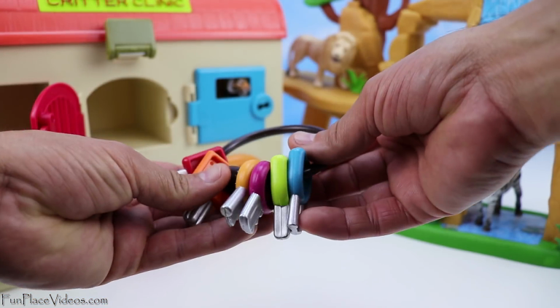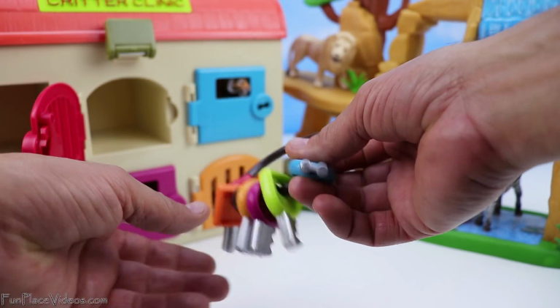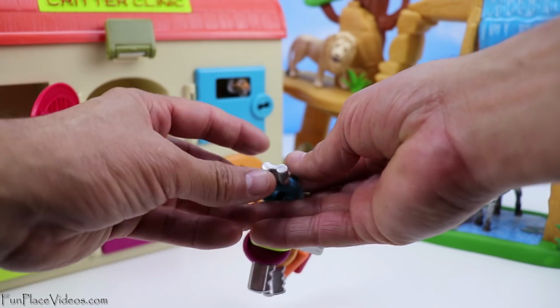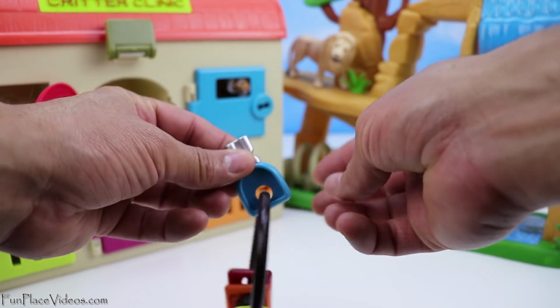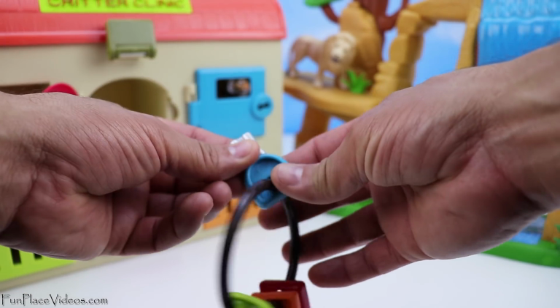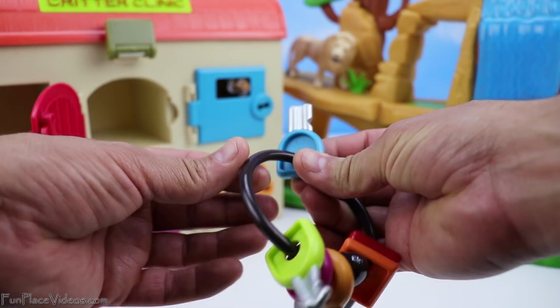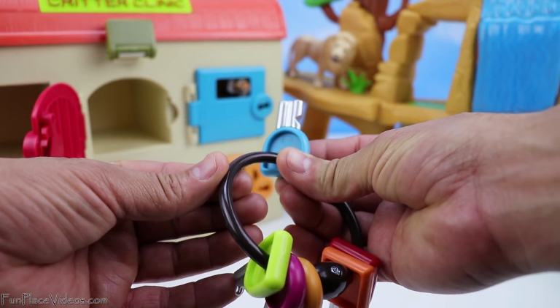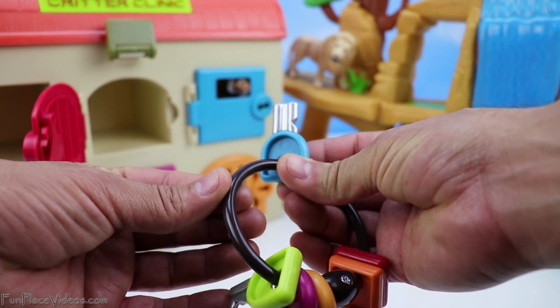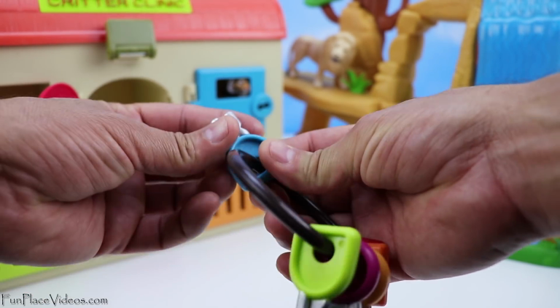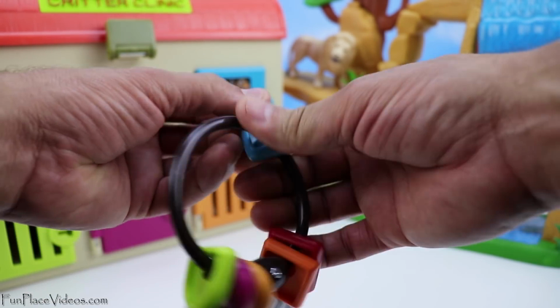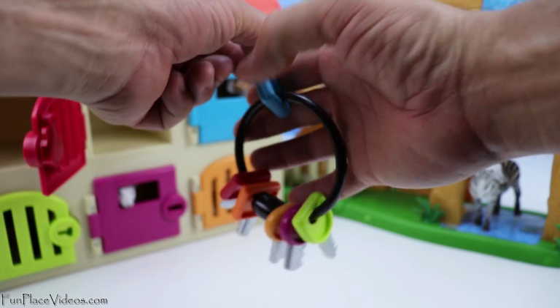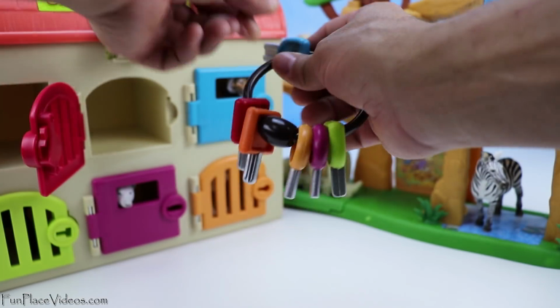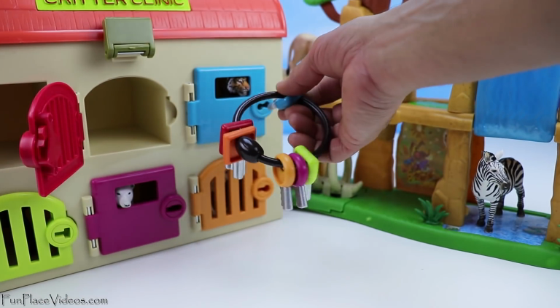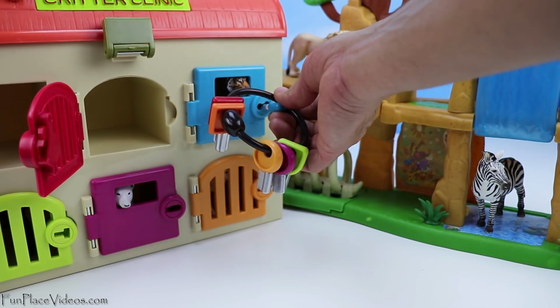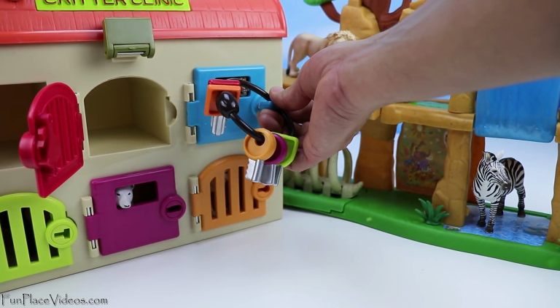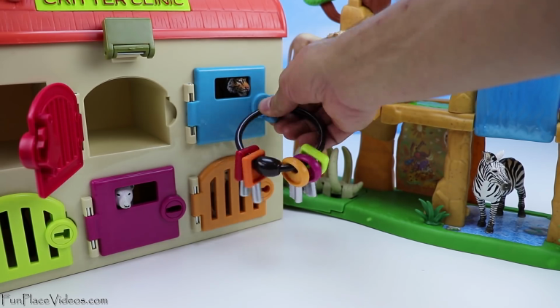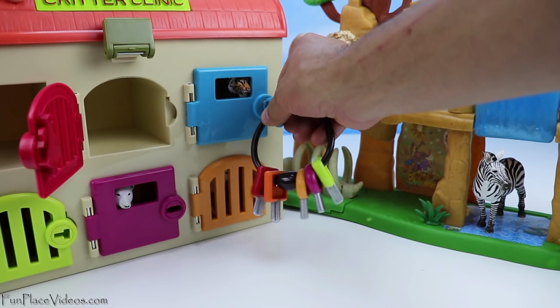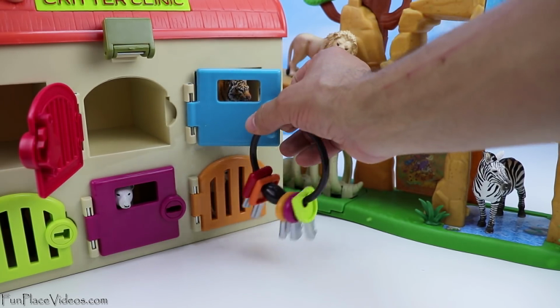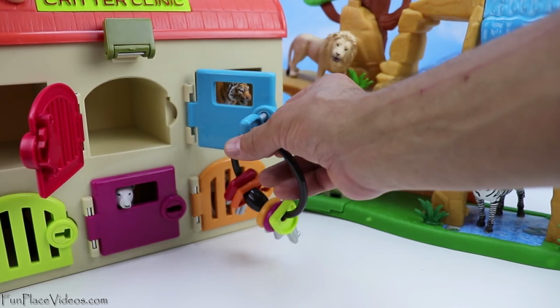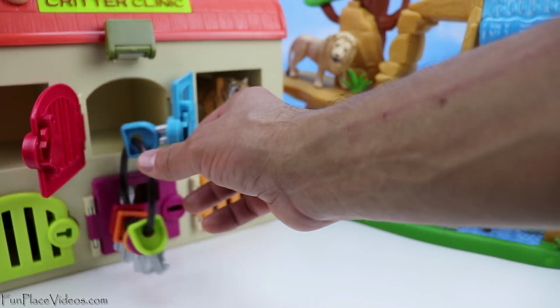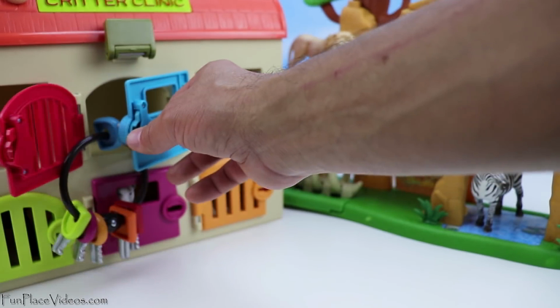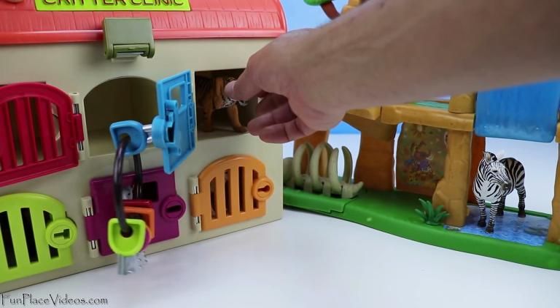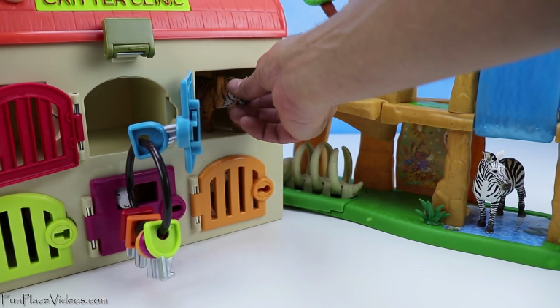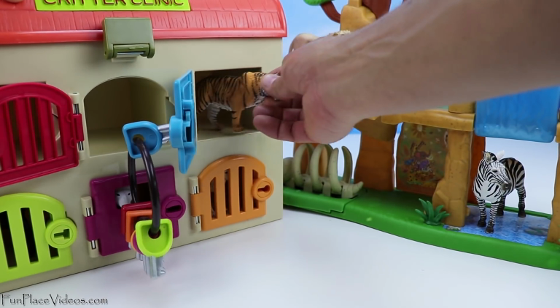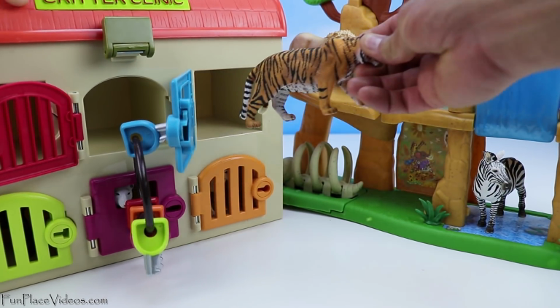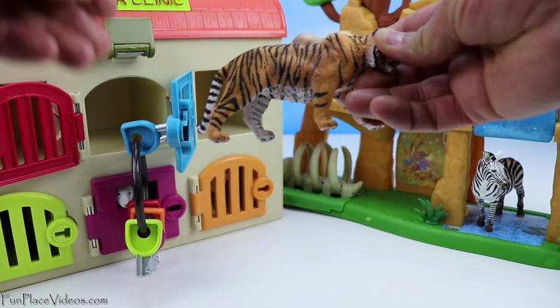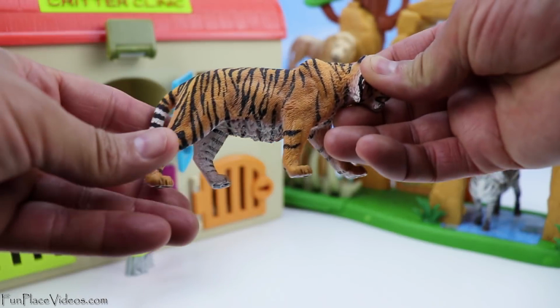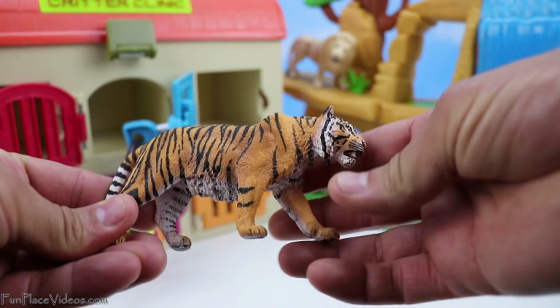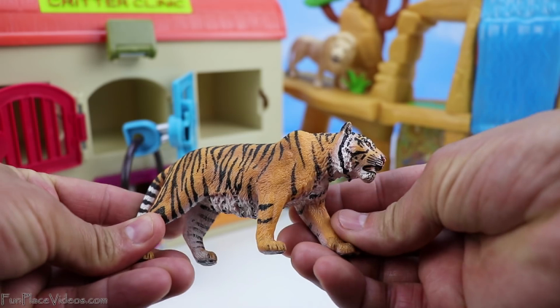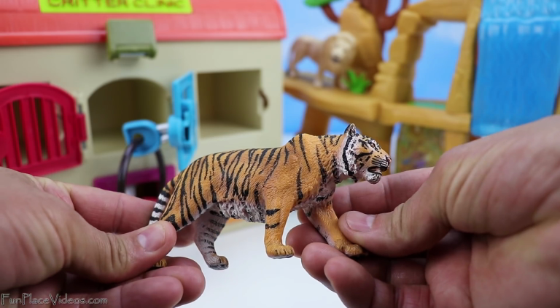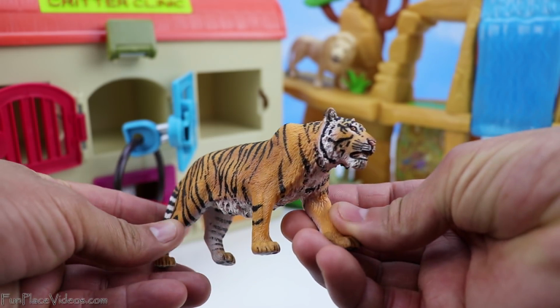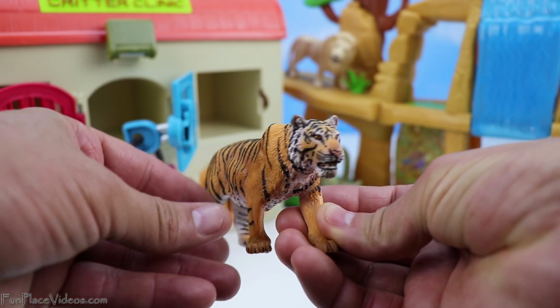Next, let's look for our blue key to open the blue door. I see someone. Behind the blue door is the tiger. Look at how big this tiger is!